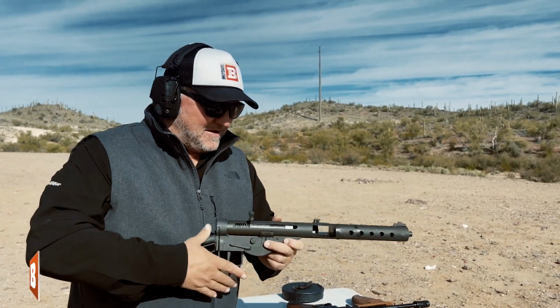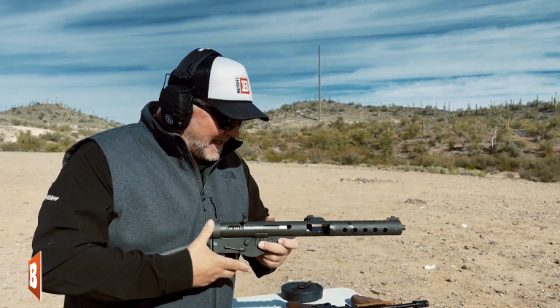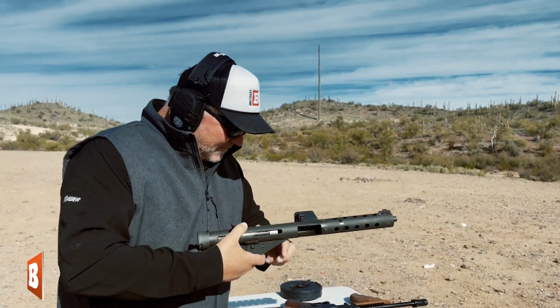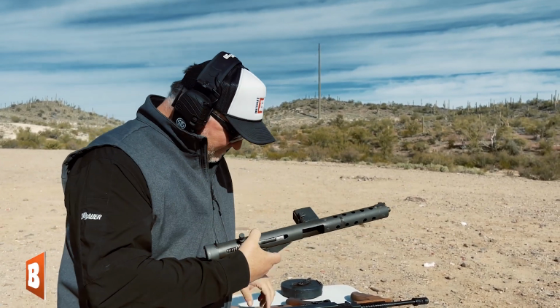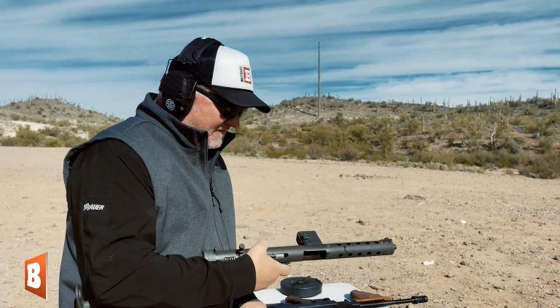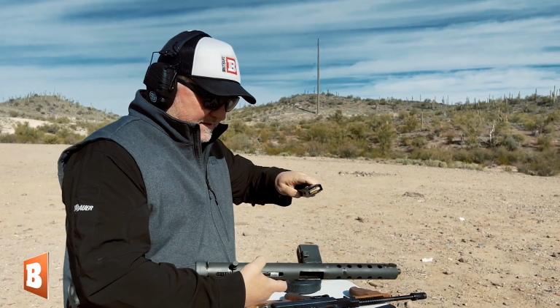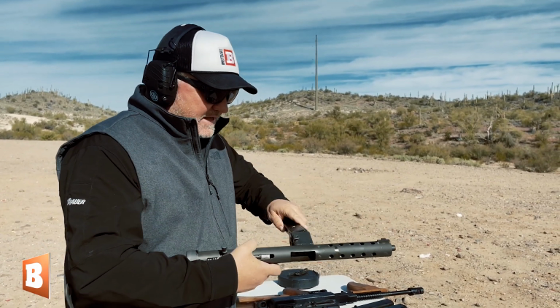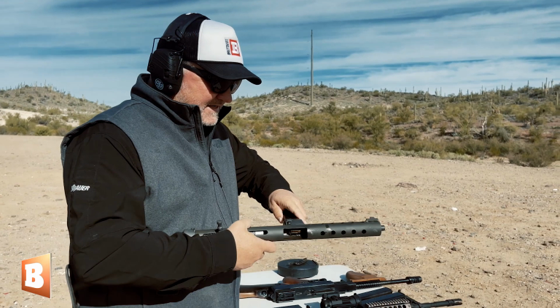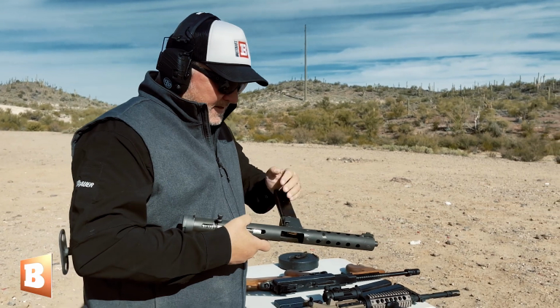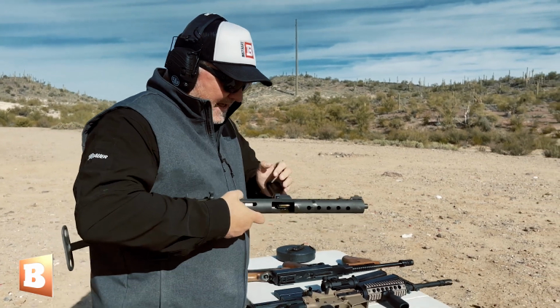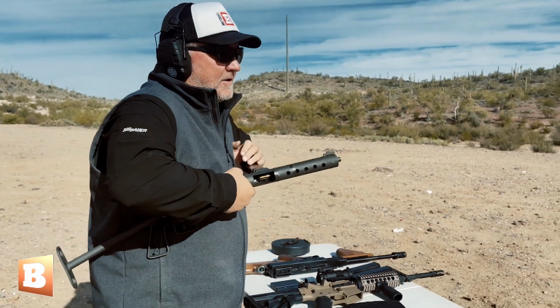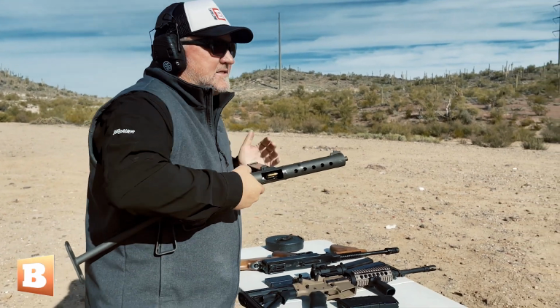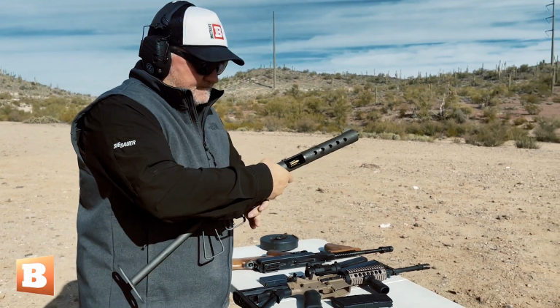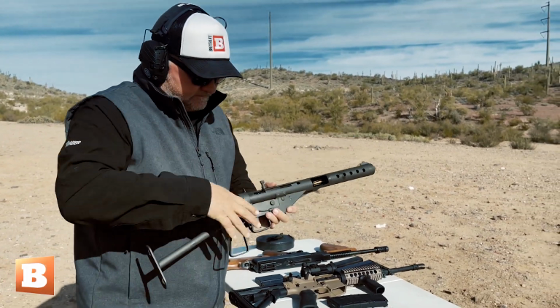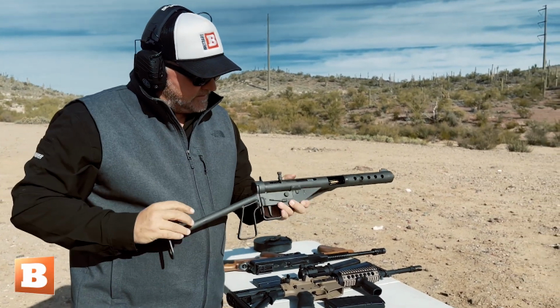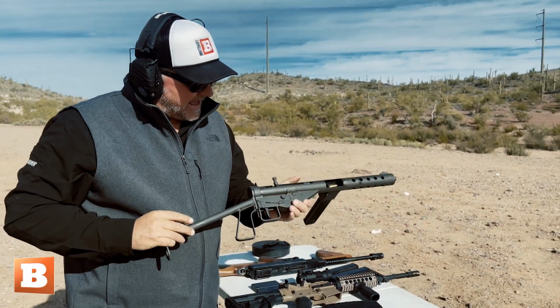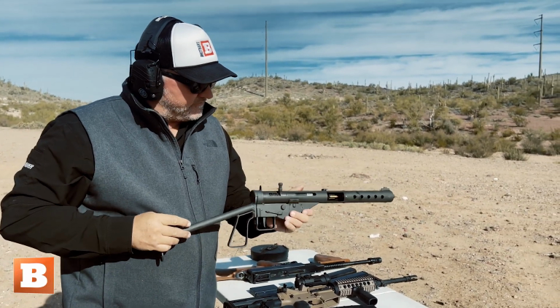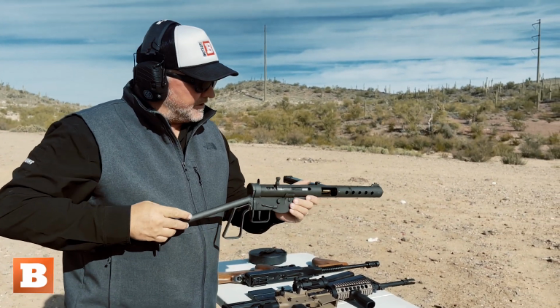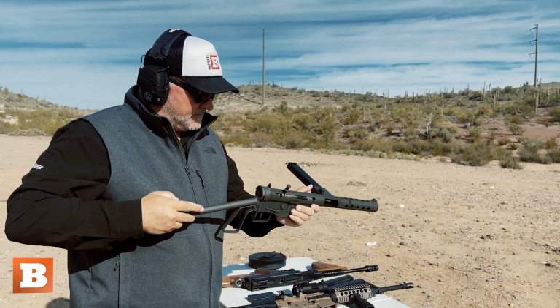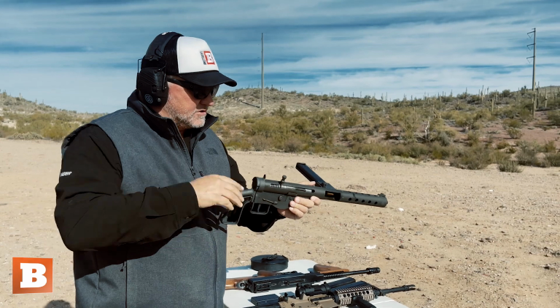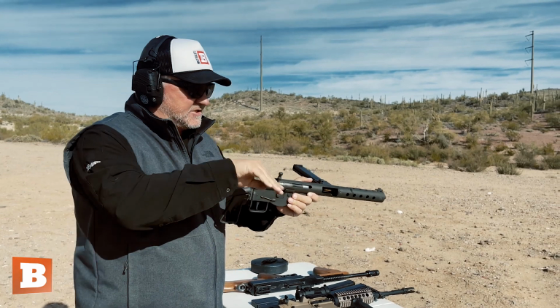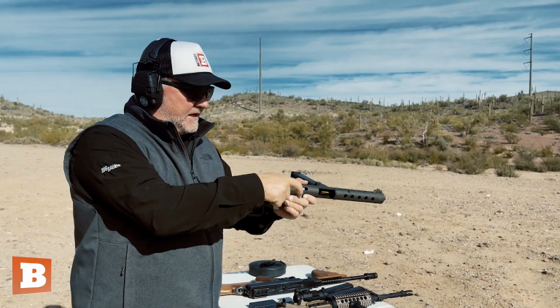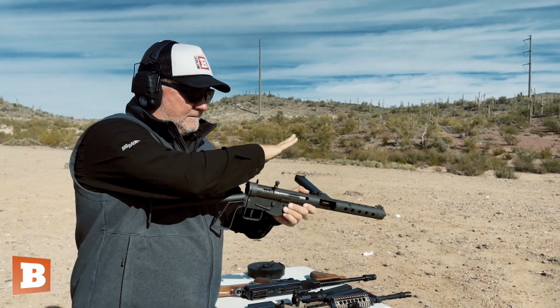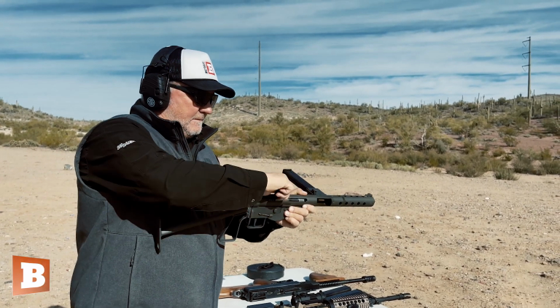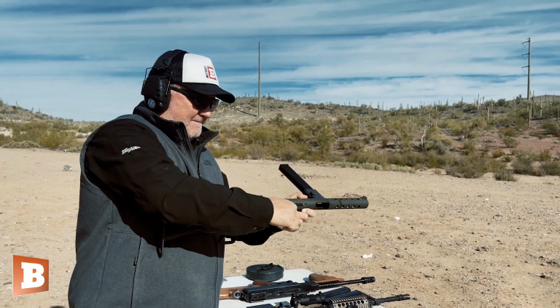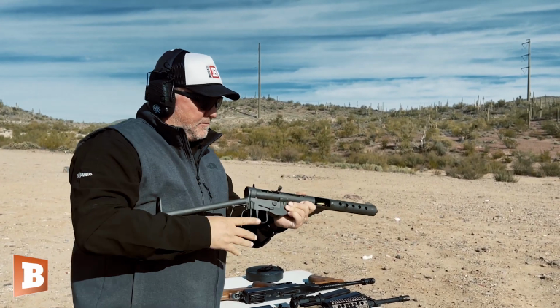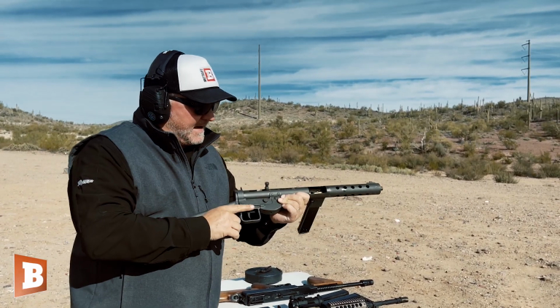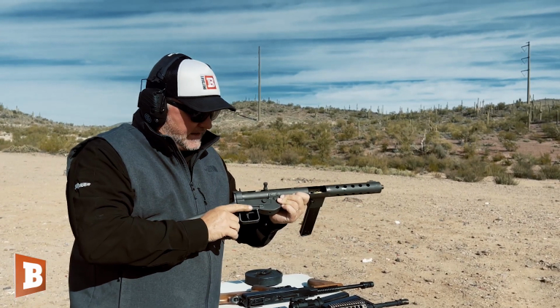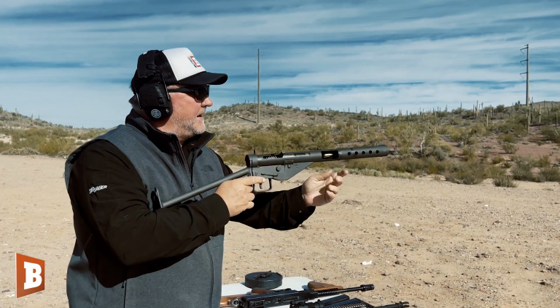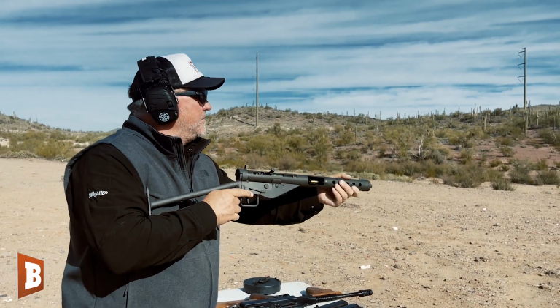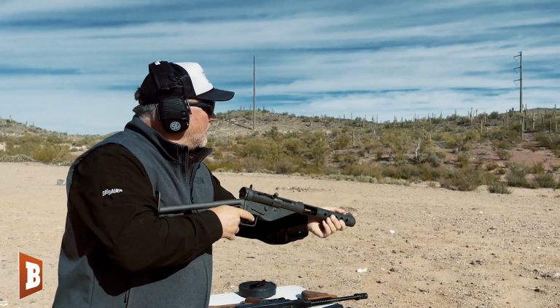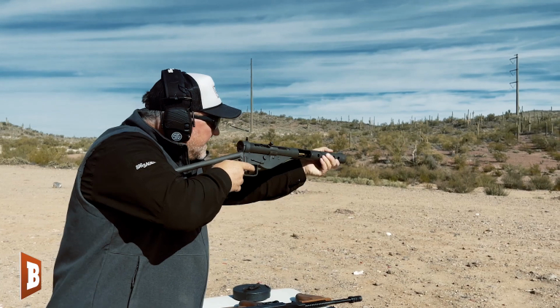A lot quicker manufacturing. It takes a 9mm magazine. I have it in full auto, so I'm just going to put it in battery like that. We're ready to go.